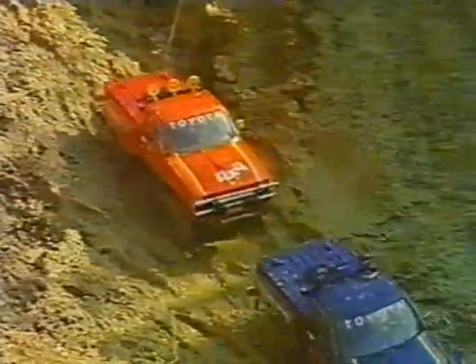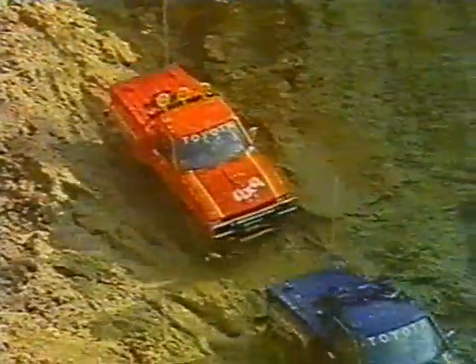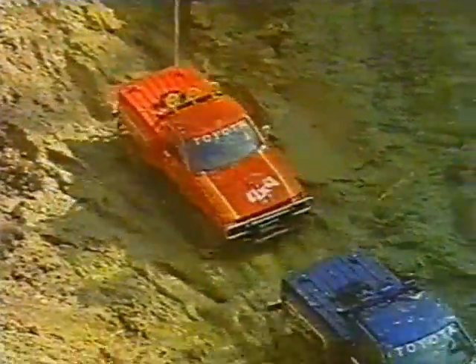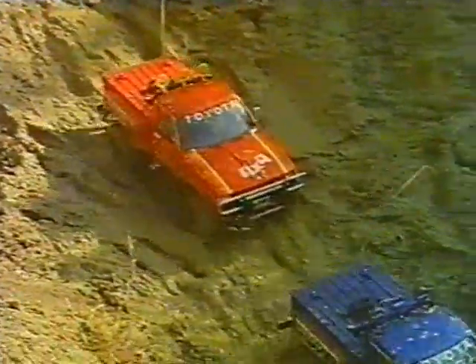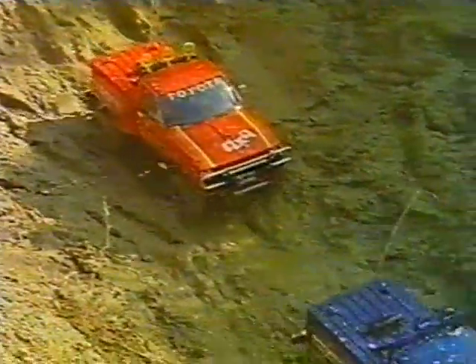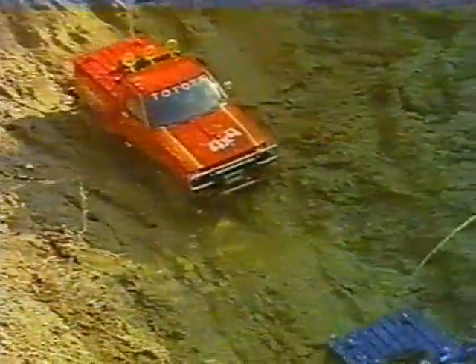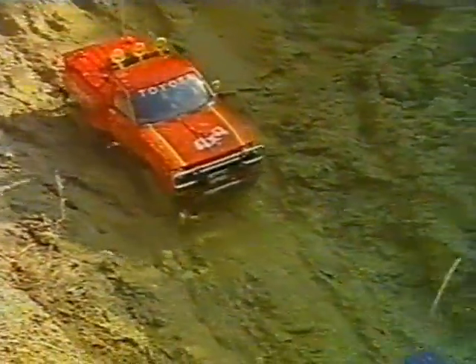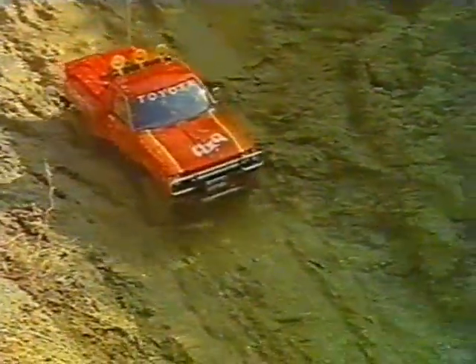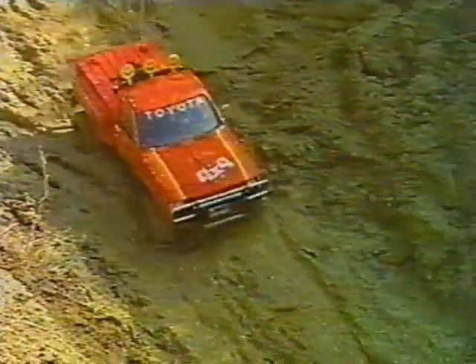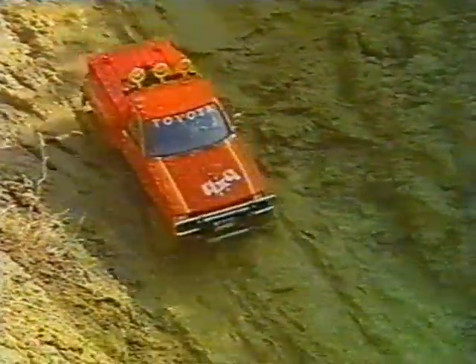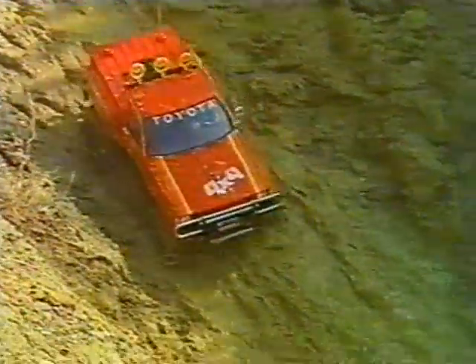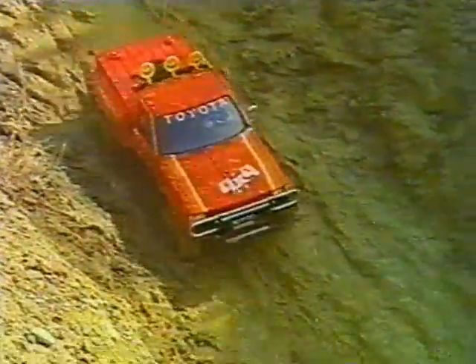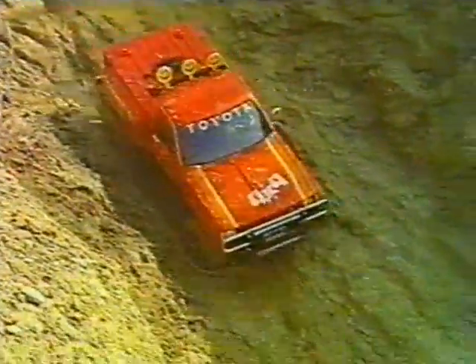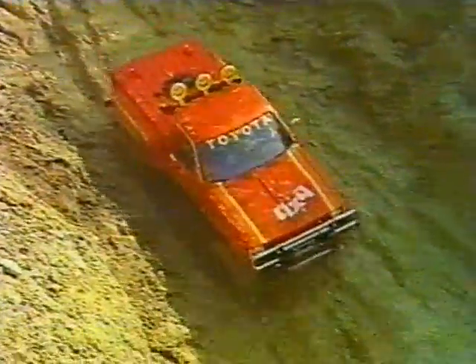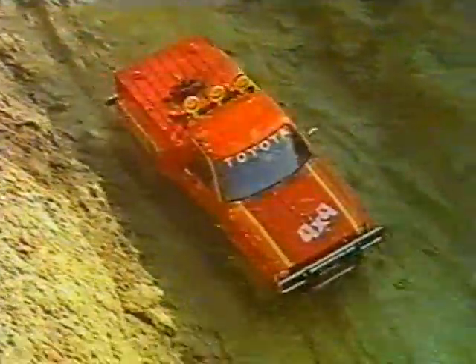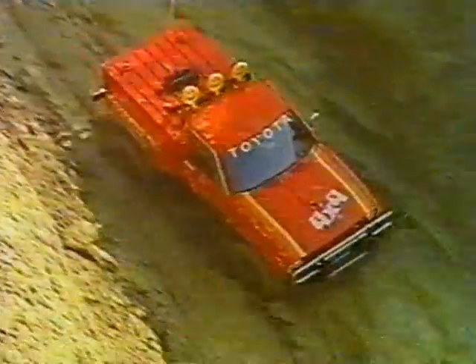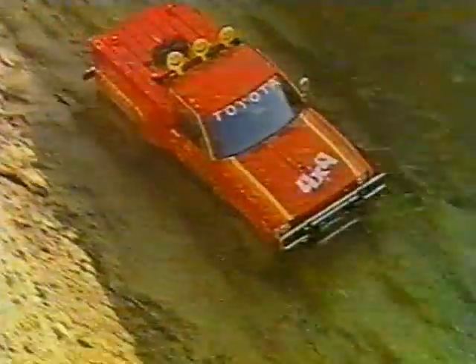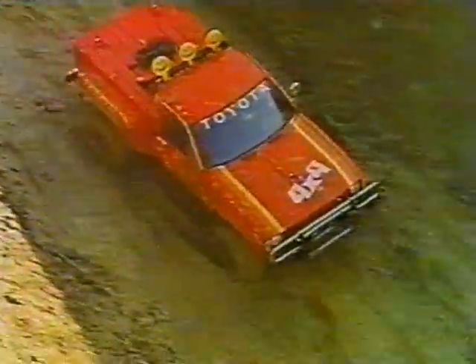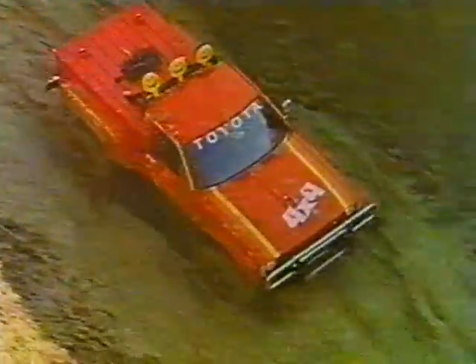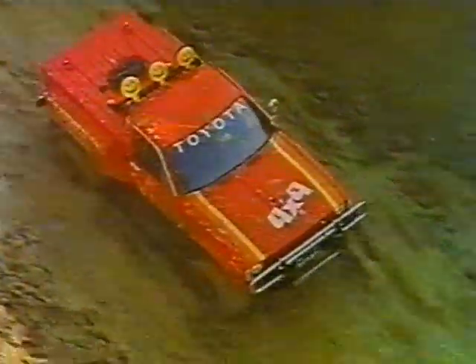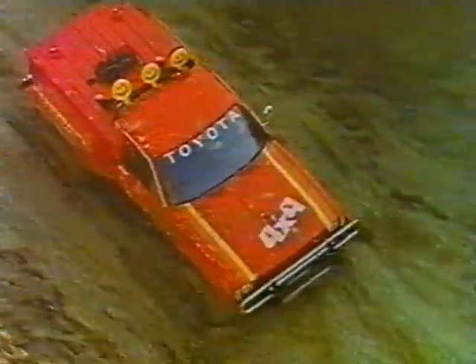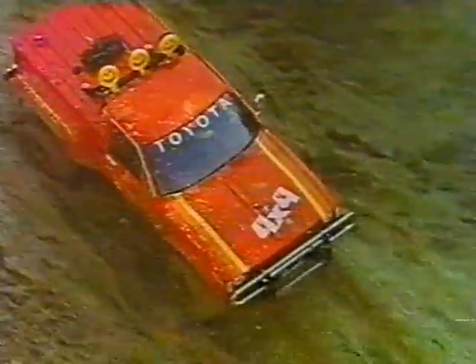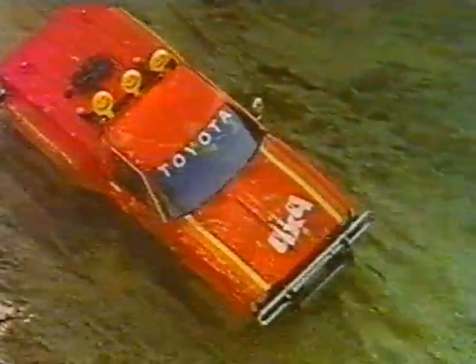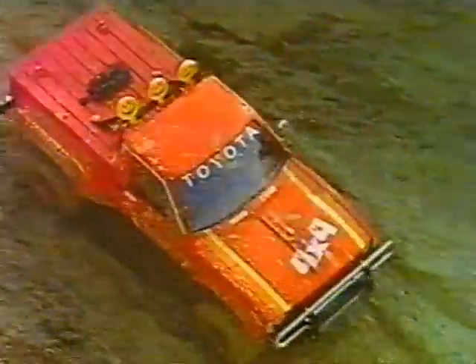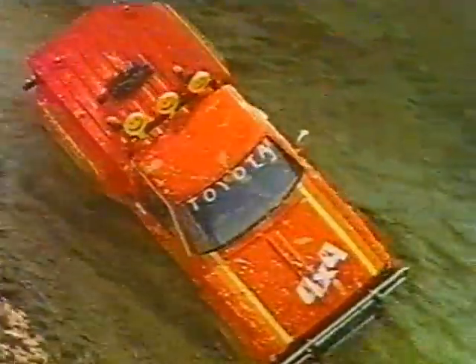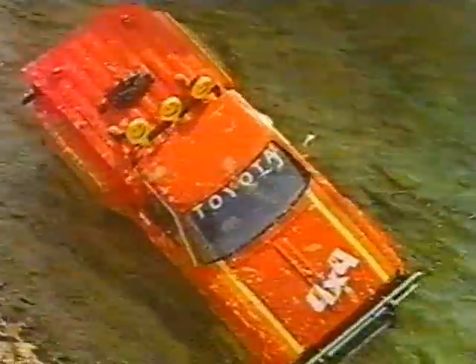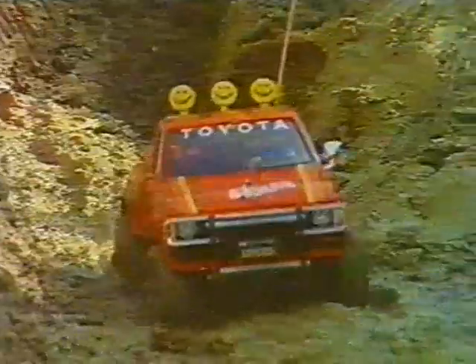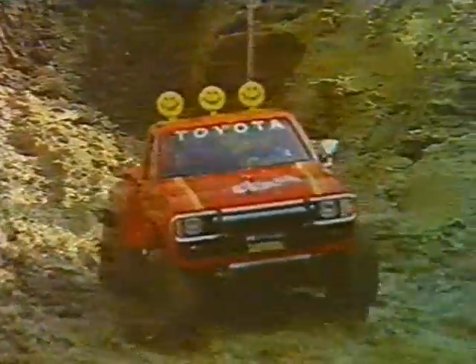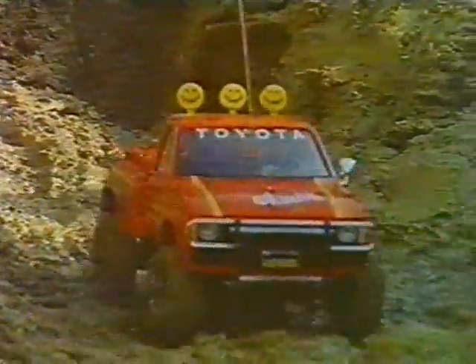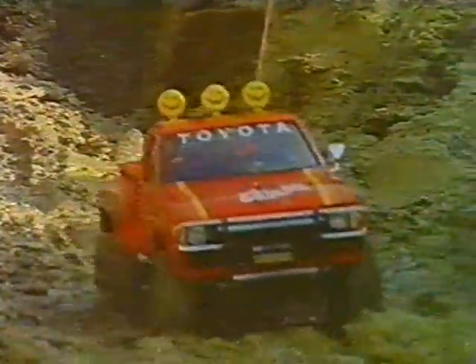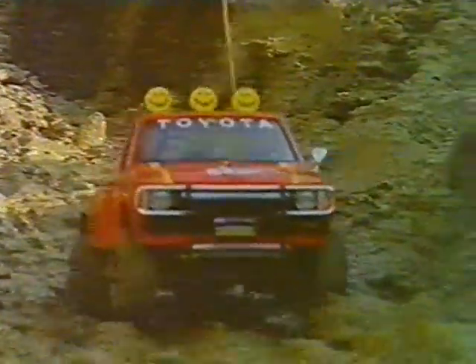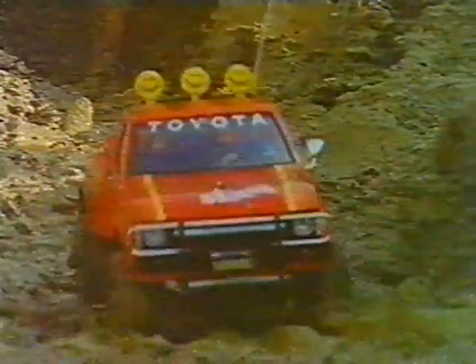The chassis, transmission, steering, suspension, and in fact every part of the frame and running gear is made from metal to provide years of continuous enjoyment.